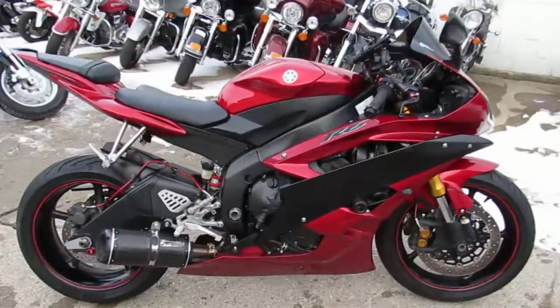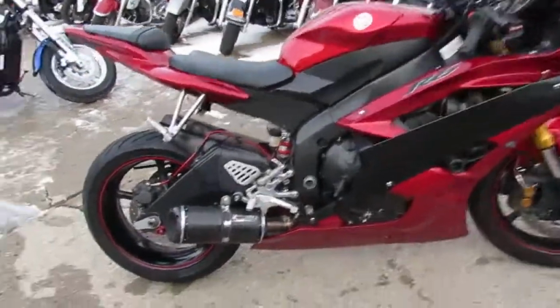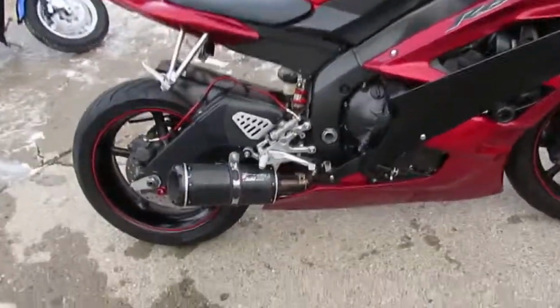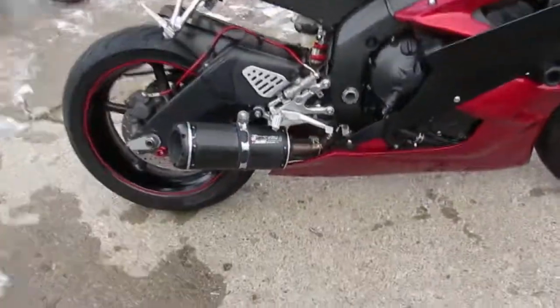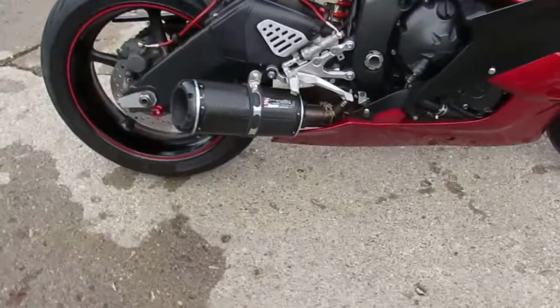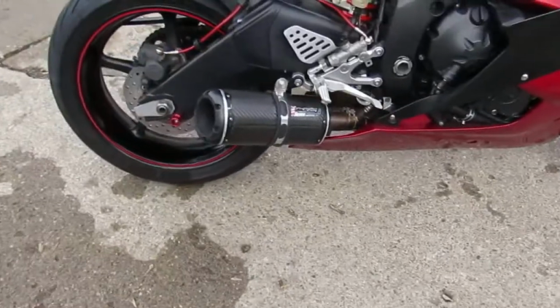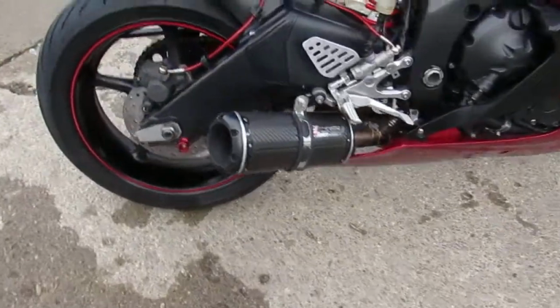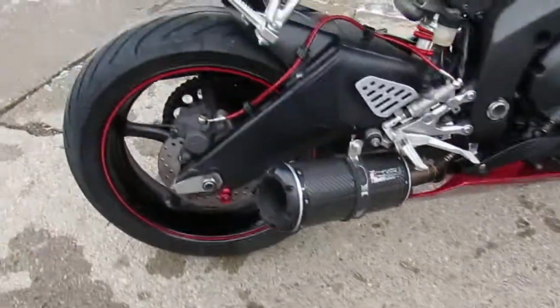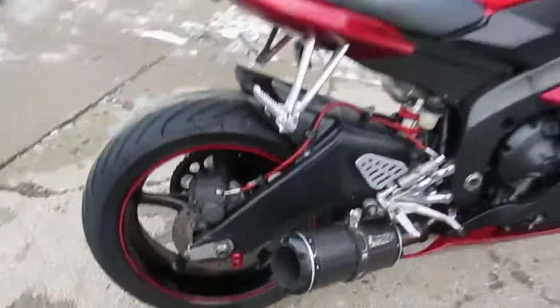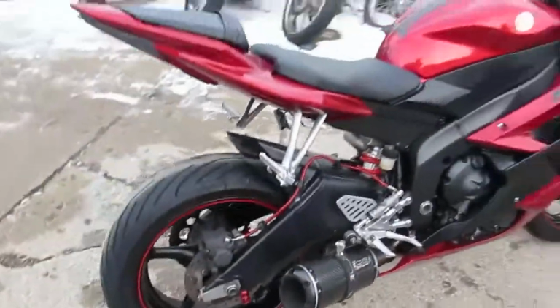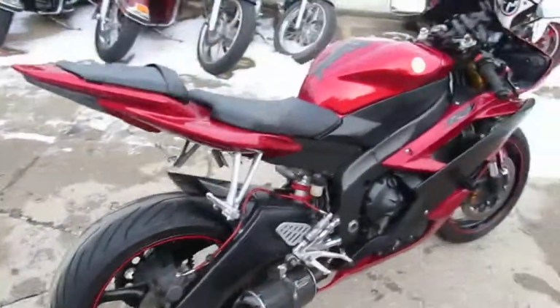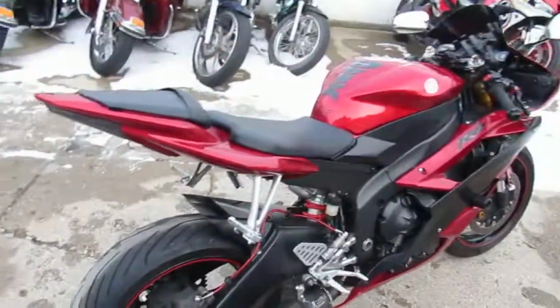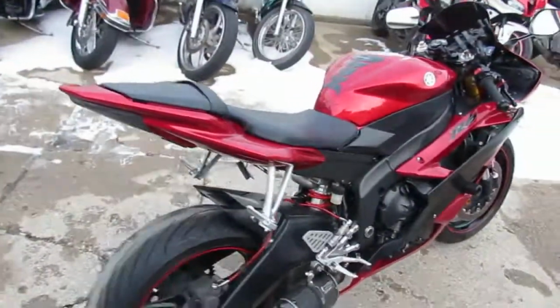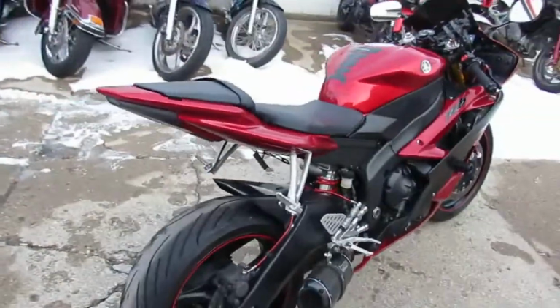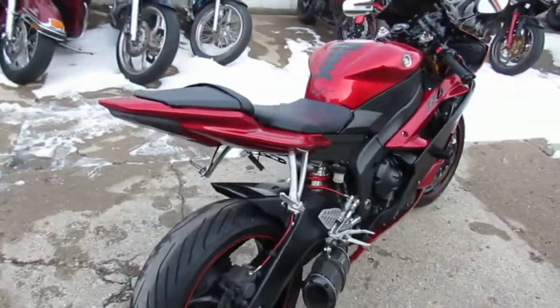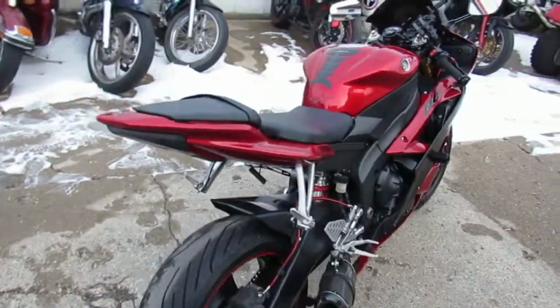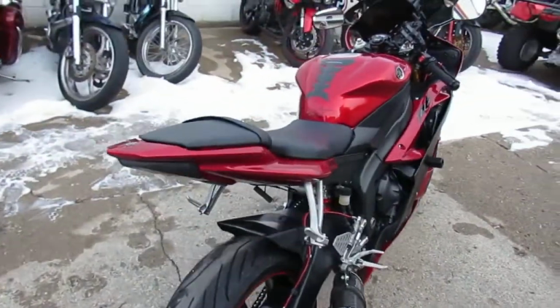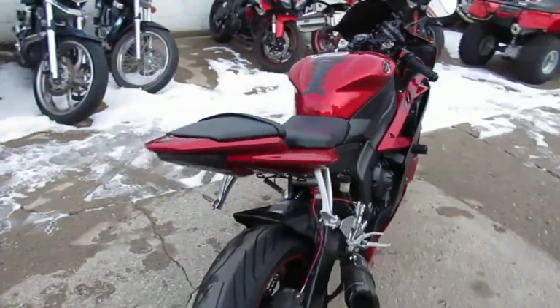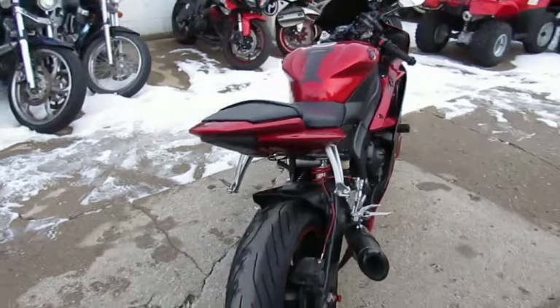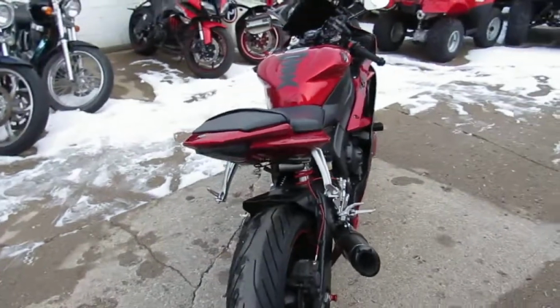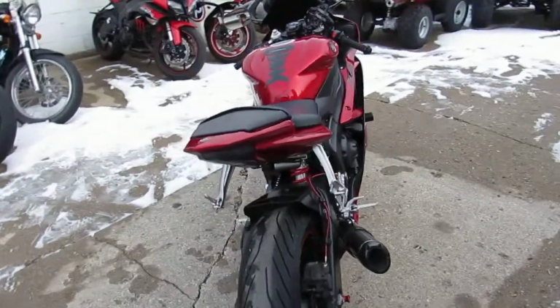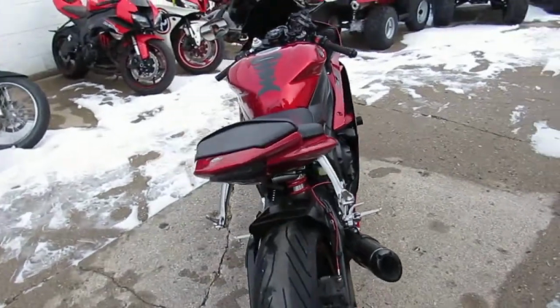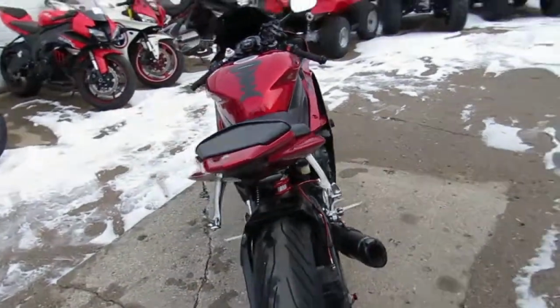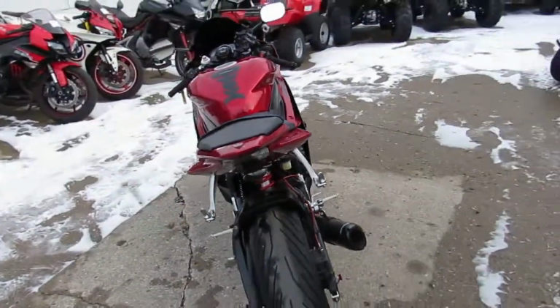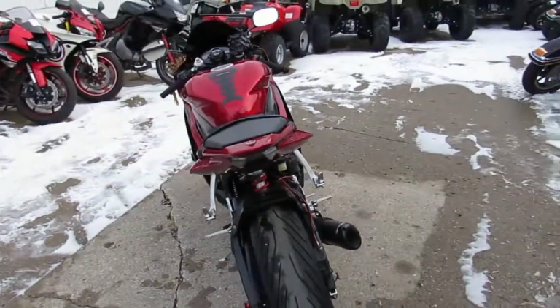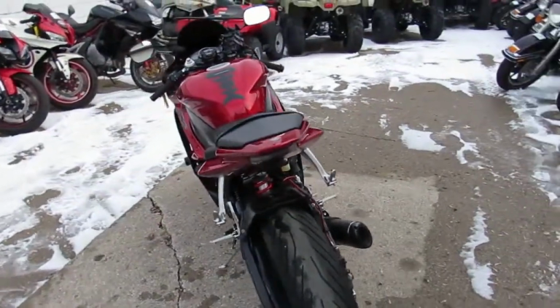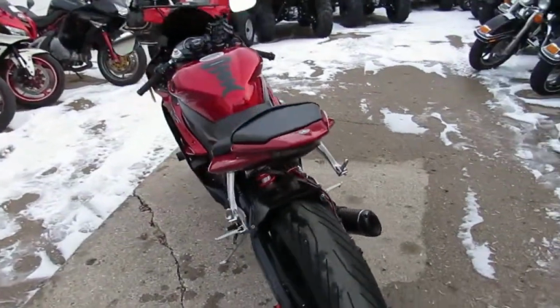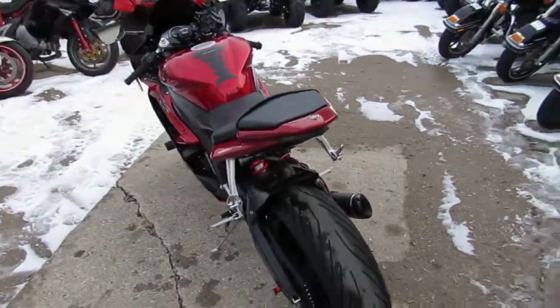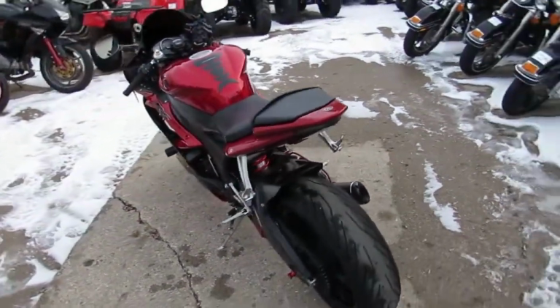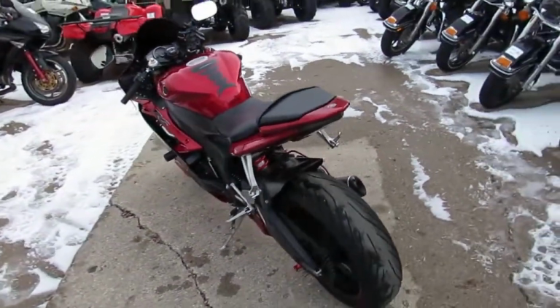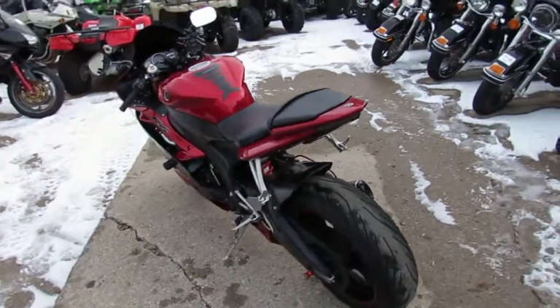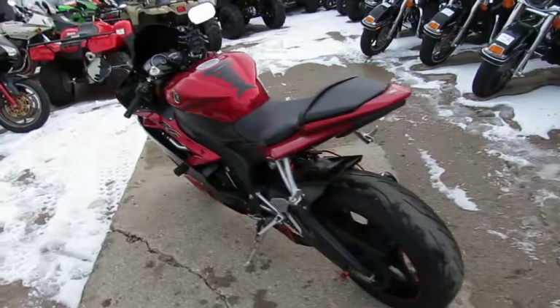It's got CRG levers, tinted windscreen, fender eliminator kit, LED rear turn signals, front LED turn signals, and the Two Brothers Silver Series exhaust makes this 2007 R6 sound as cool as it looks.